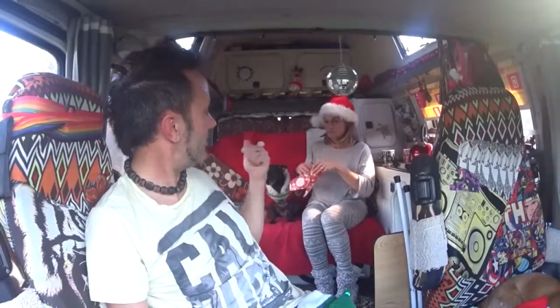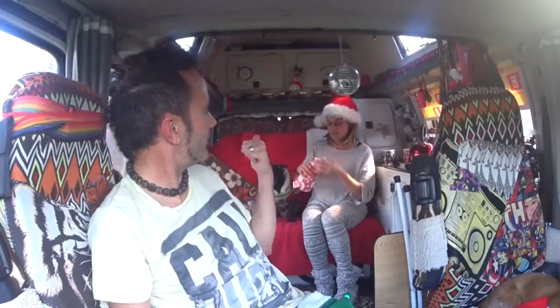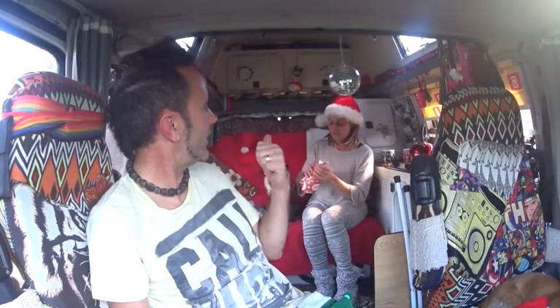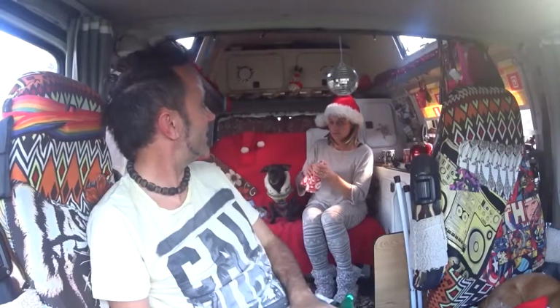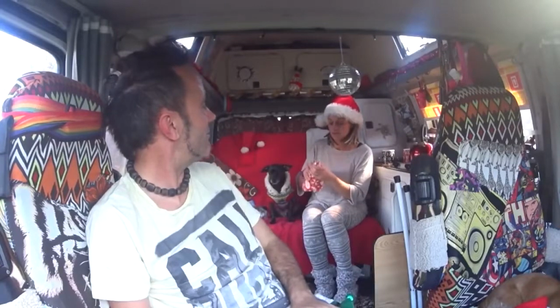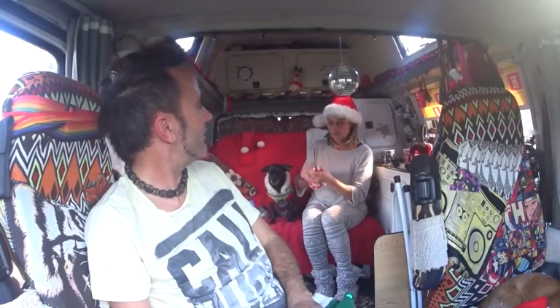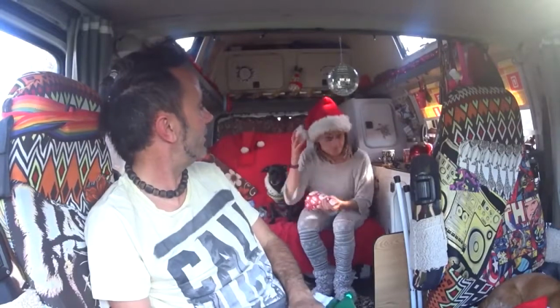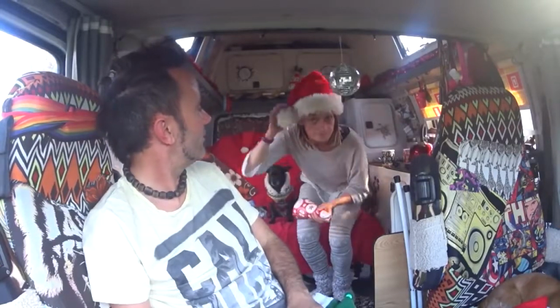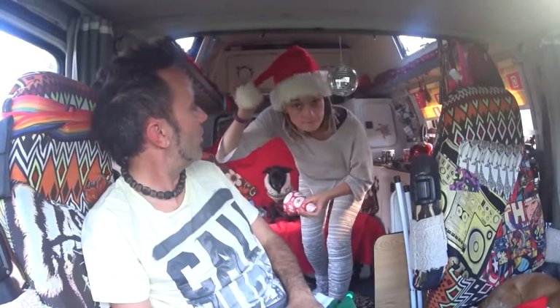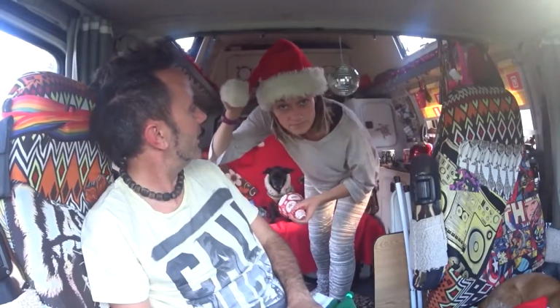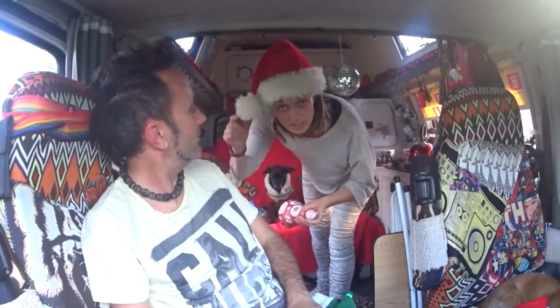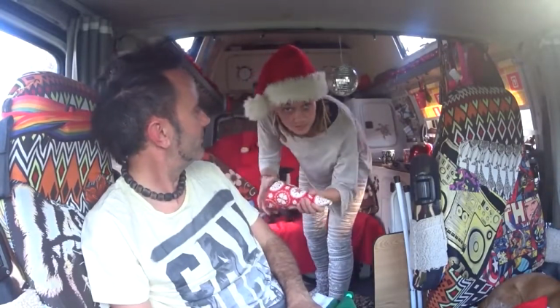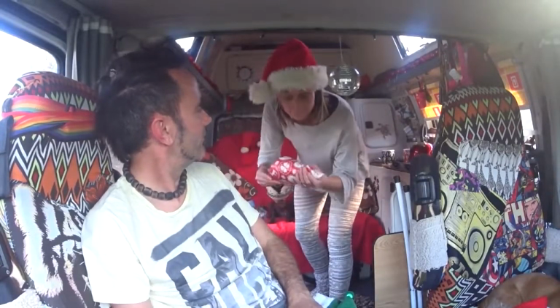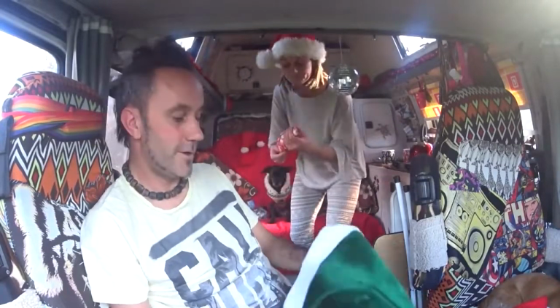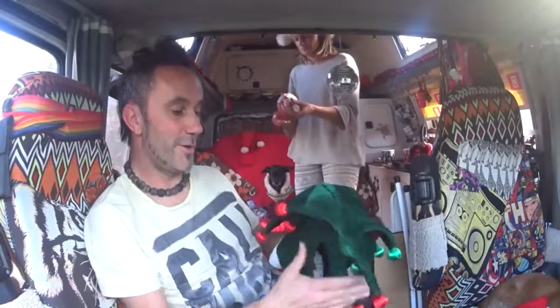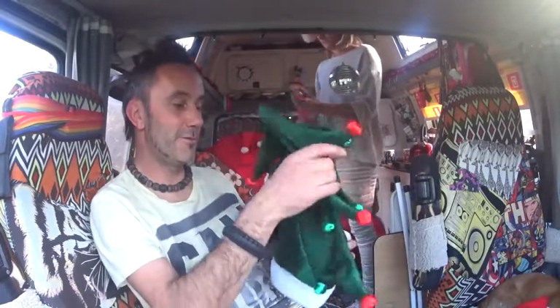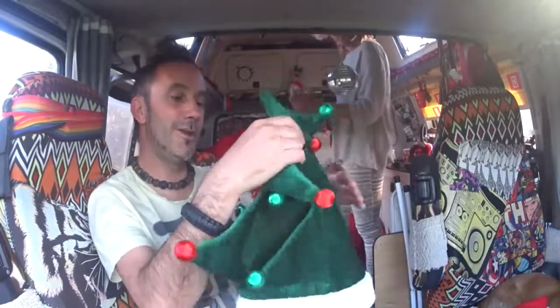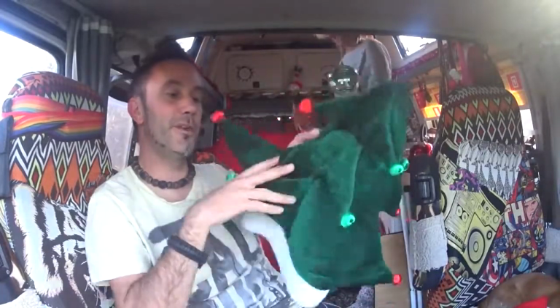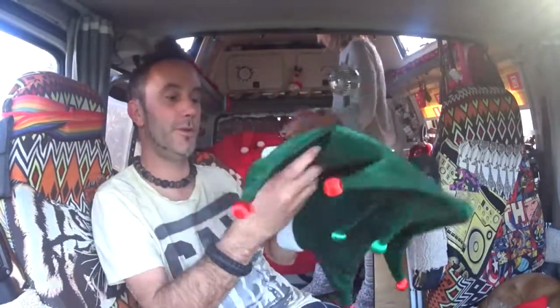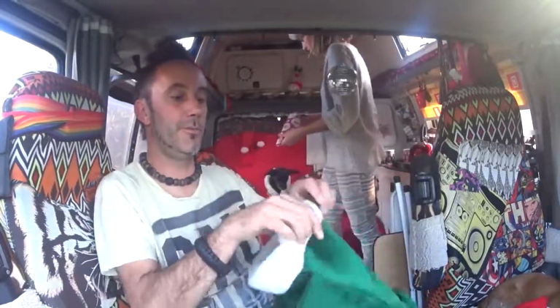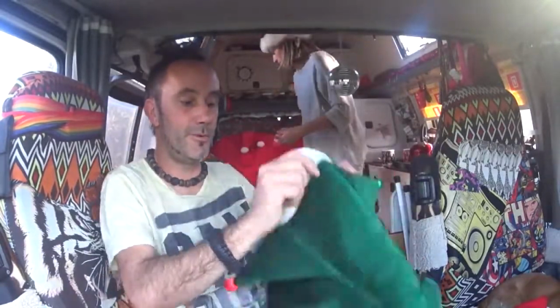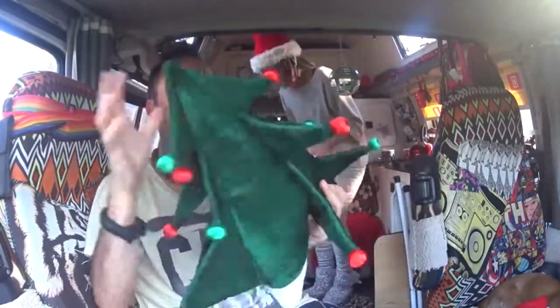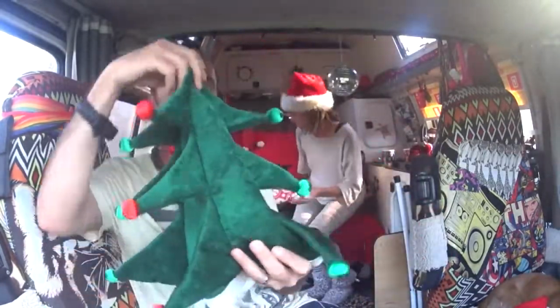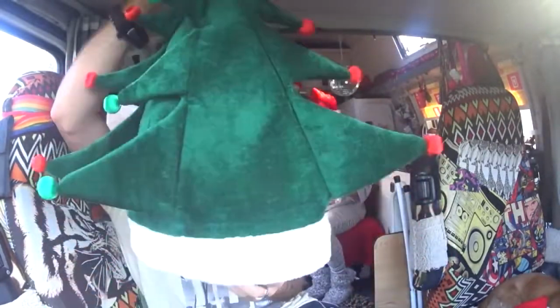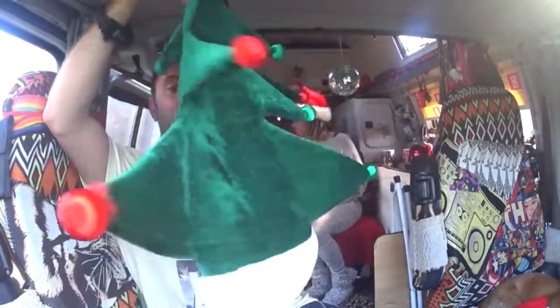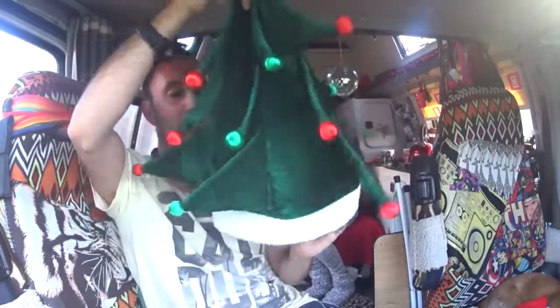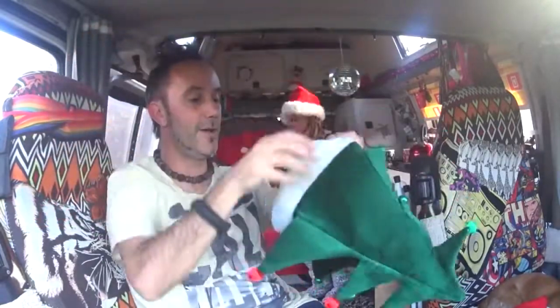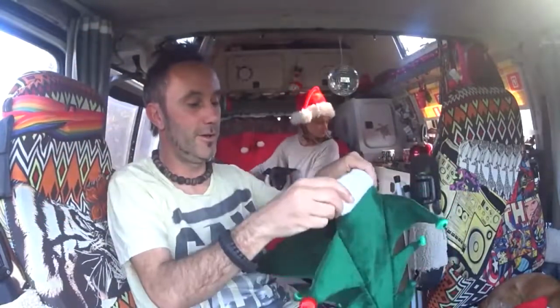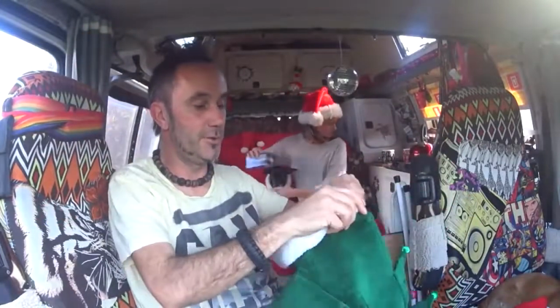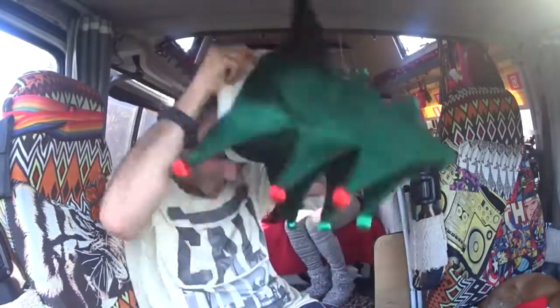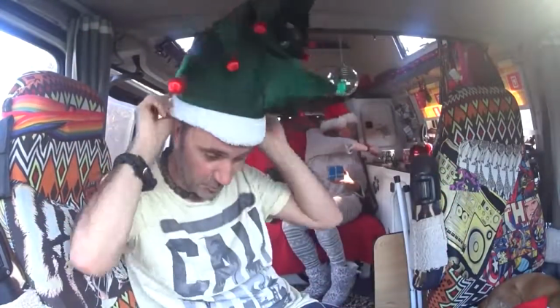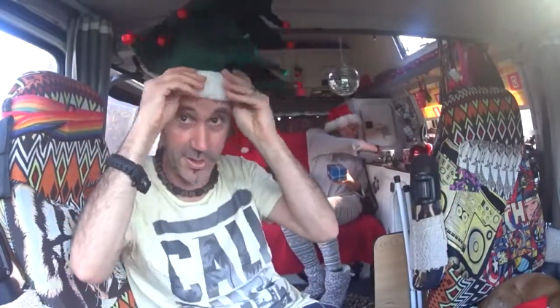Sarah got a funky Santa's hat — really fluffy, really warm and nice. And I got this really cool one, never seen one like it before — look at that — it's a Christmas tree hat, which is also really warm. So yeah, it's all good.